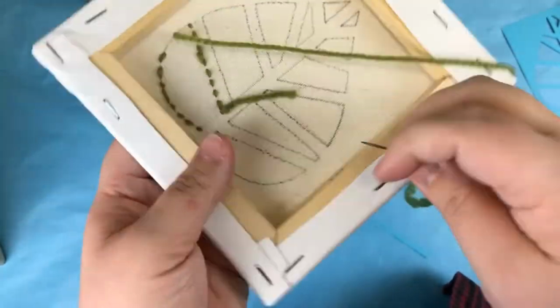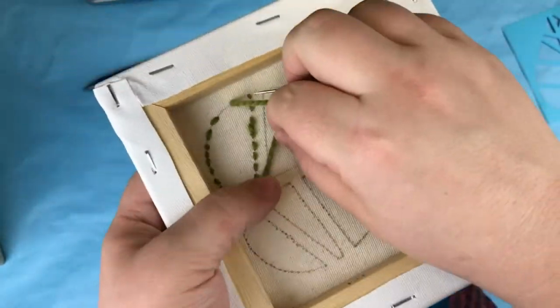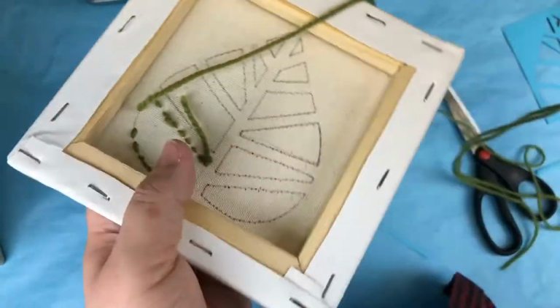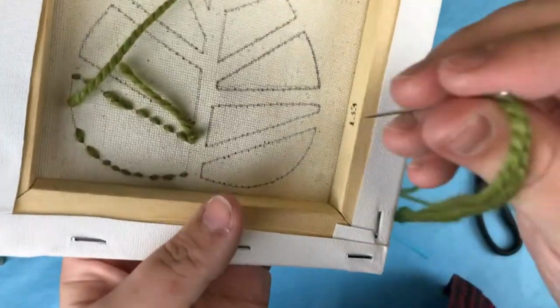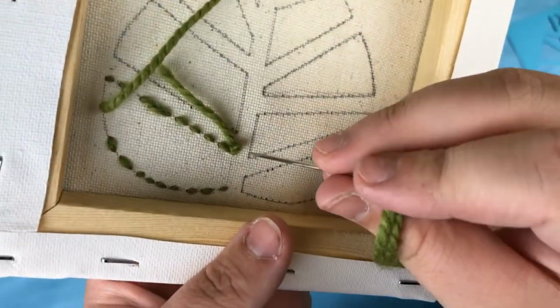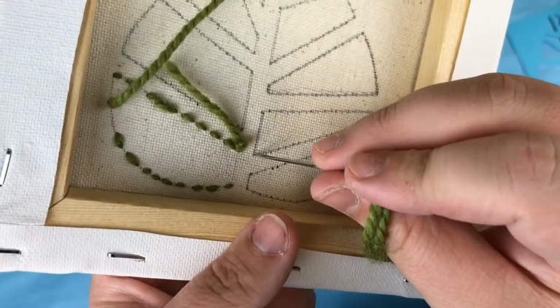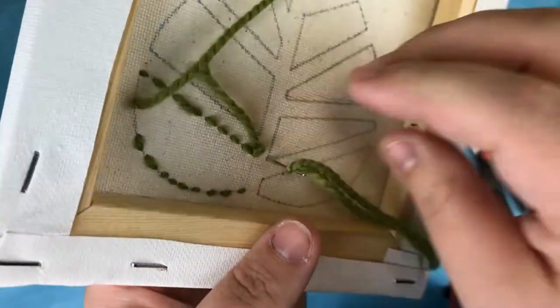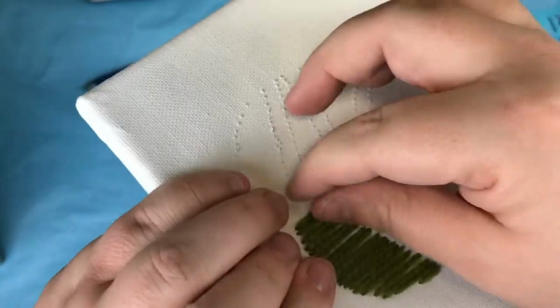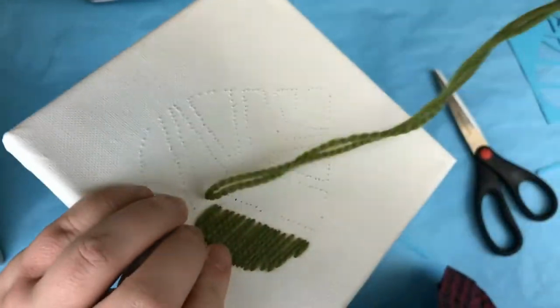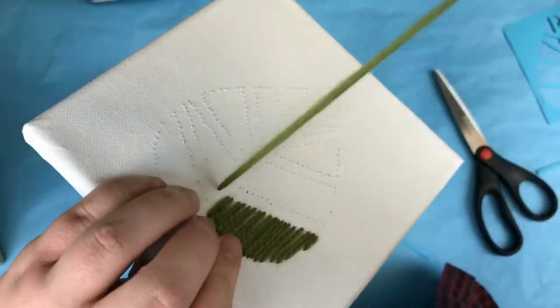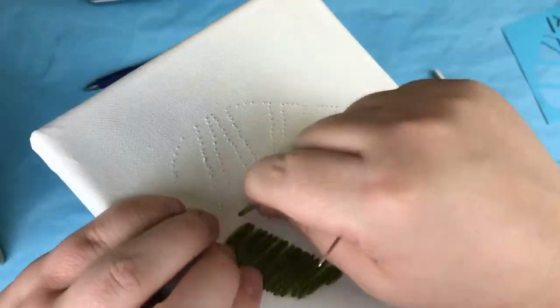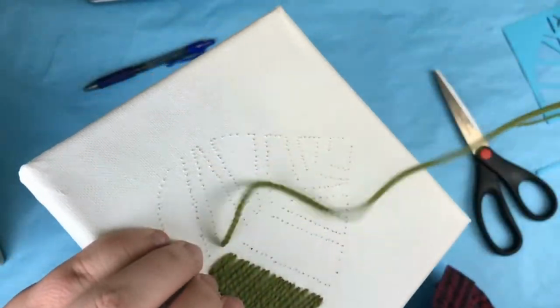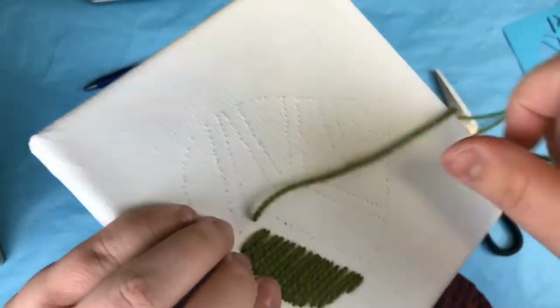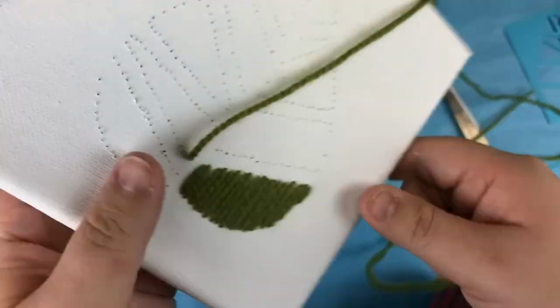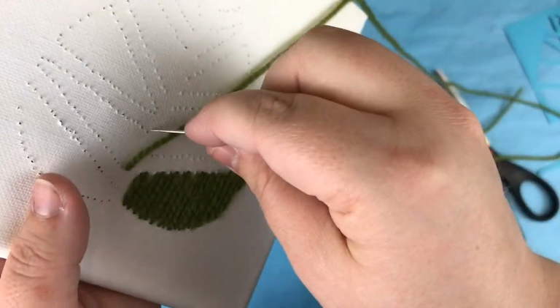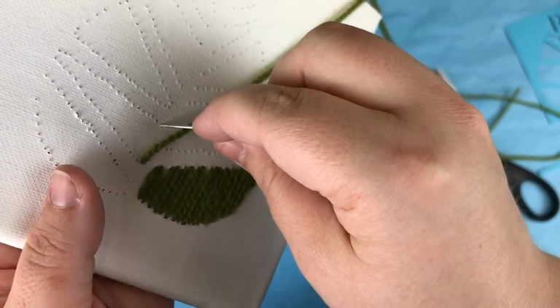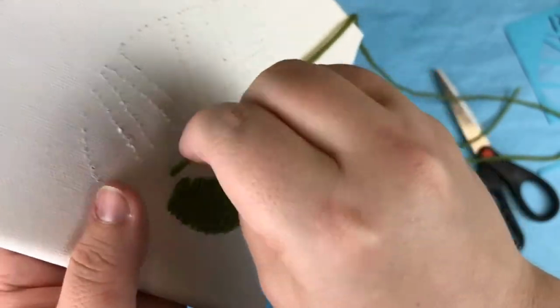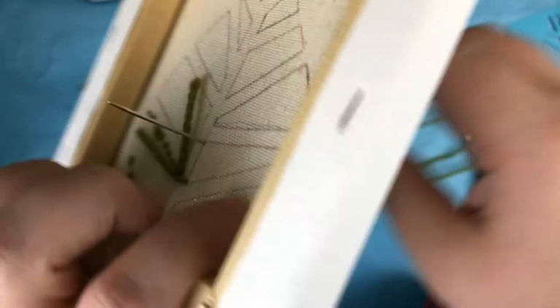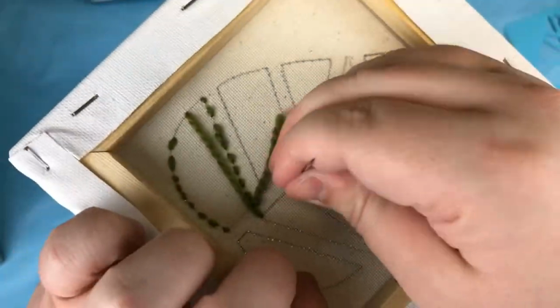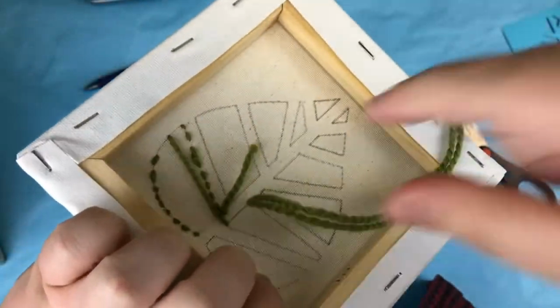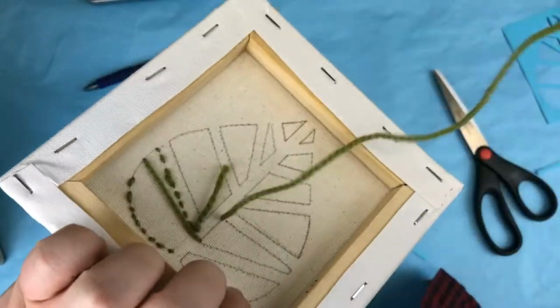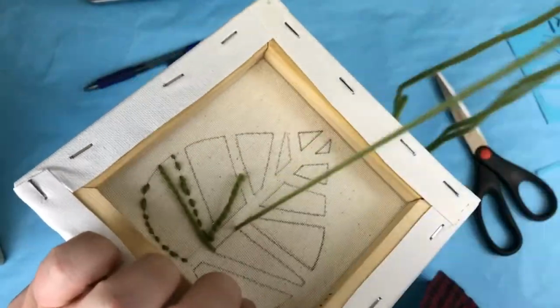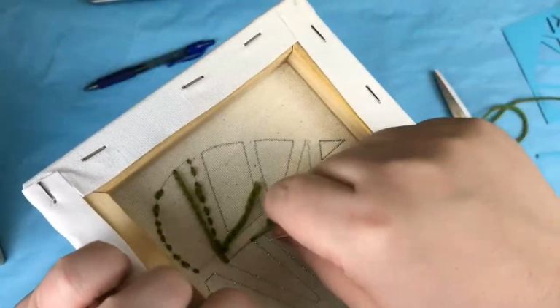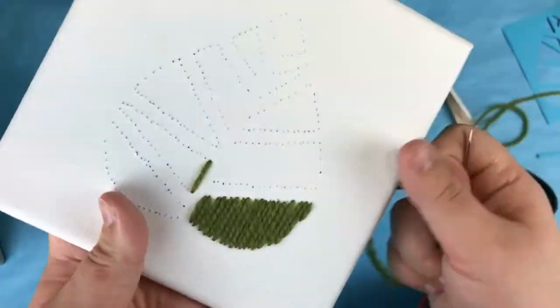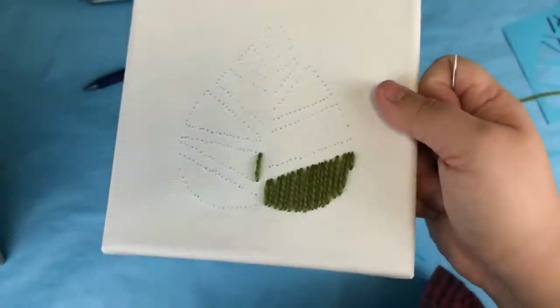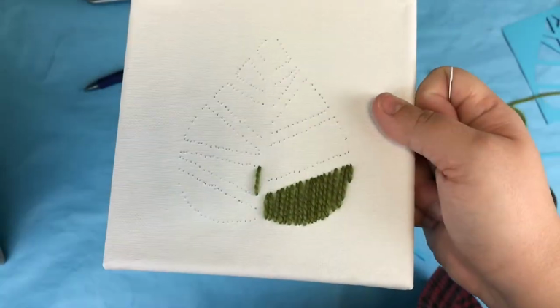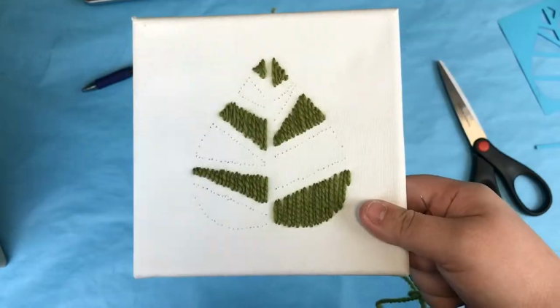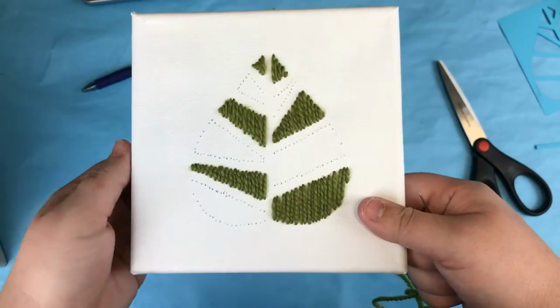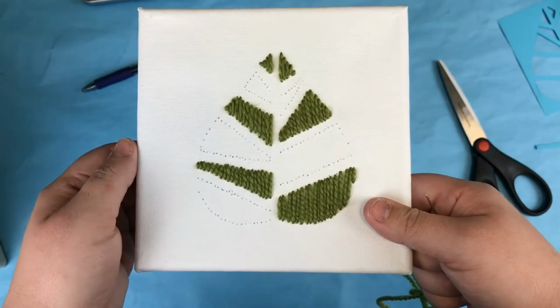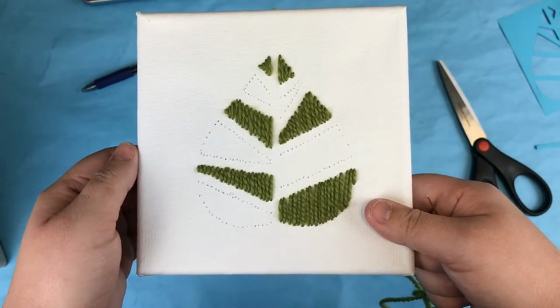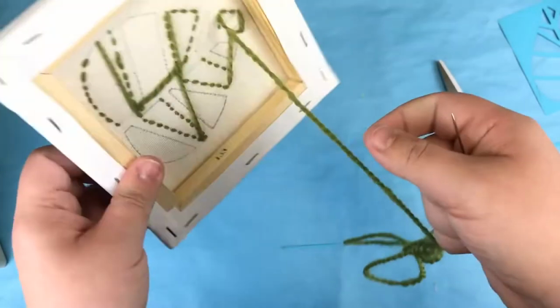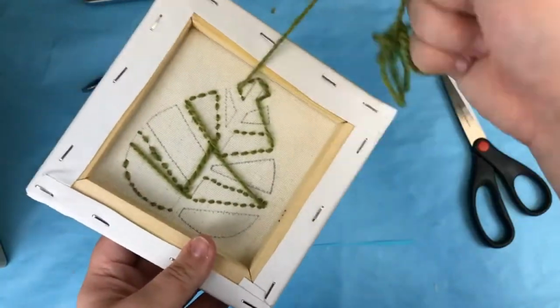Once you reach the end of the section, travel along the back of the canvas diagonally to the next section you wish to fill. Poke the needle through the back of the canvas and start the process all over again. Repeat these steps until you've reached the top of the leaf.